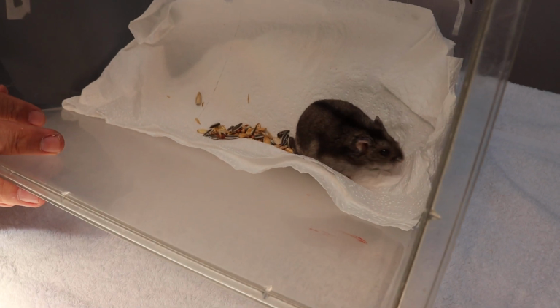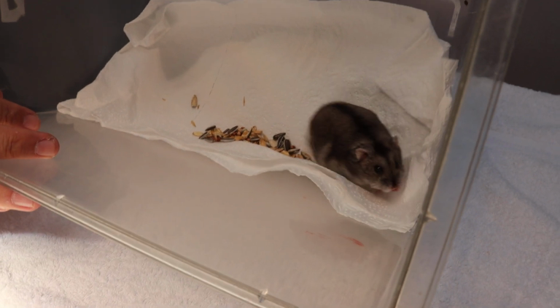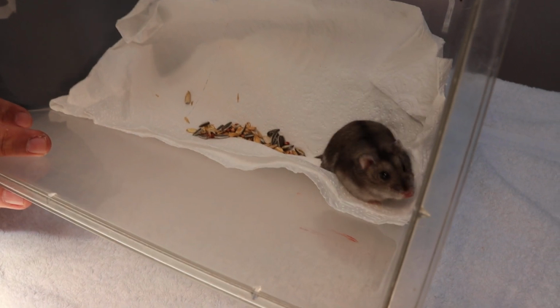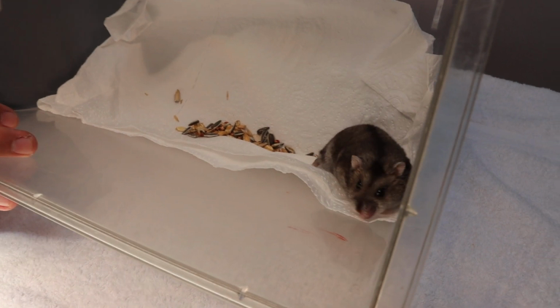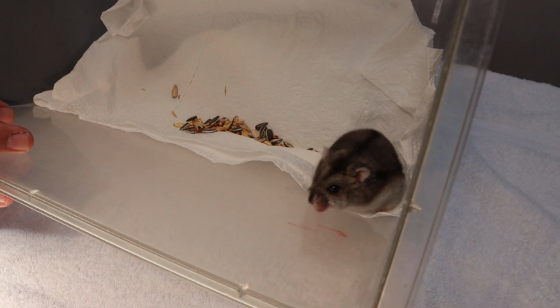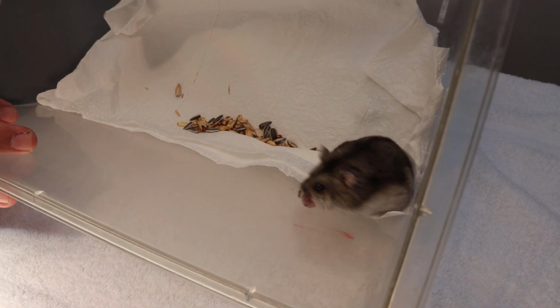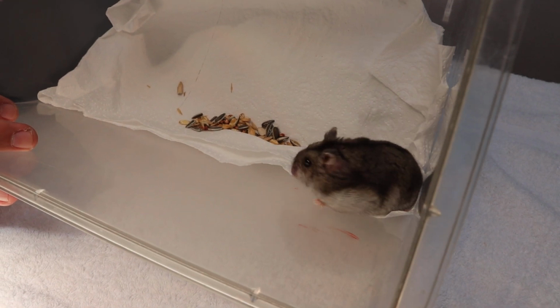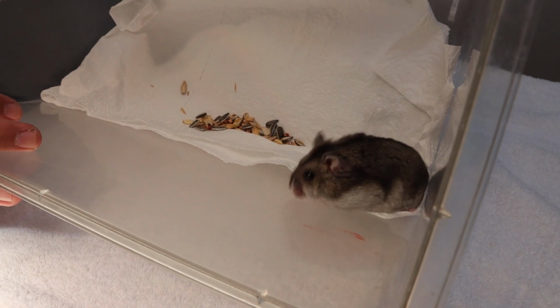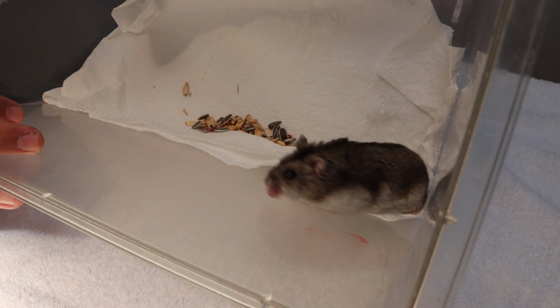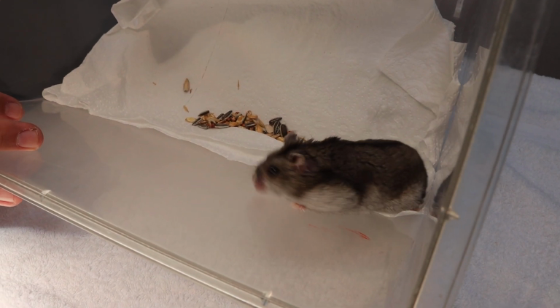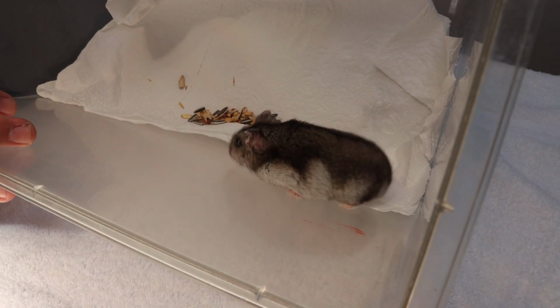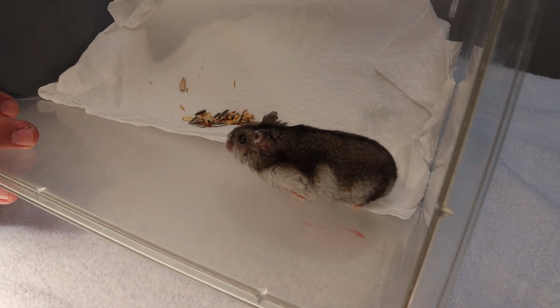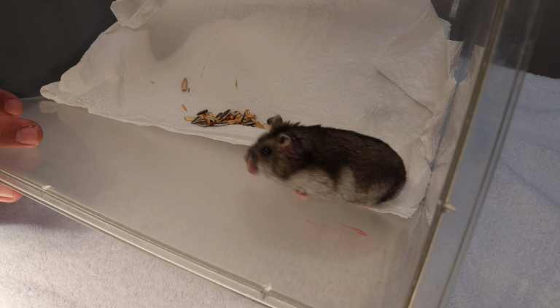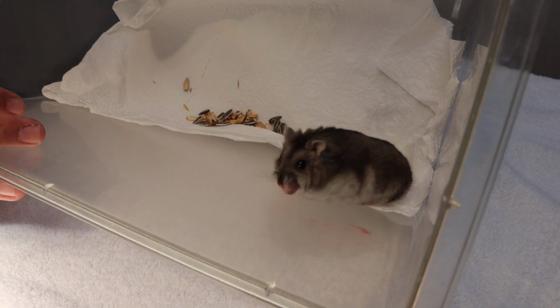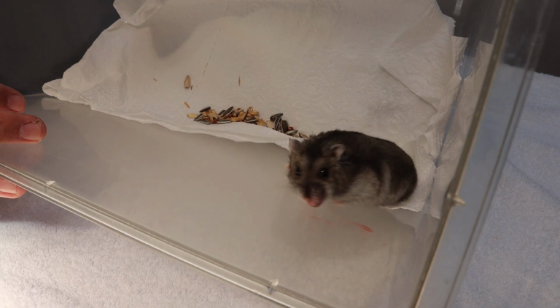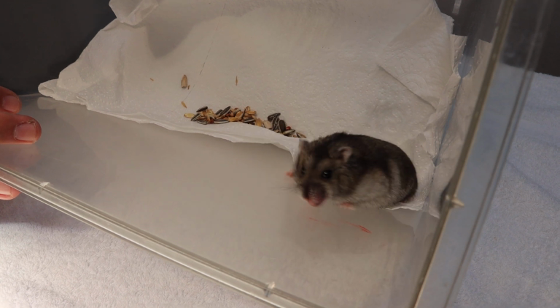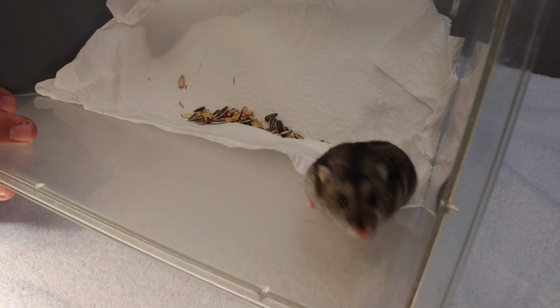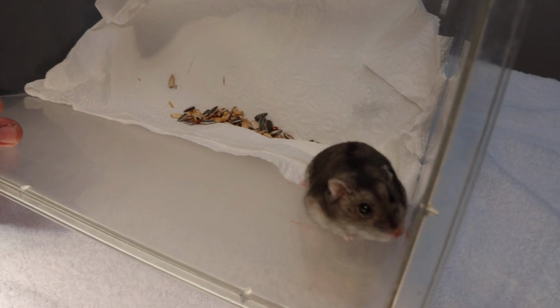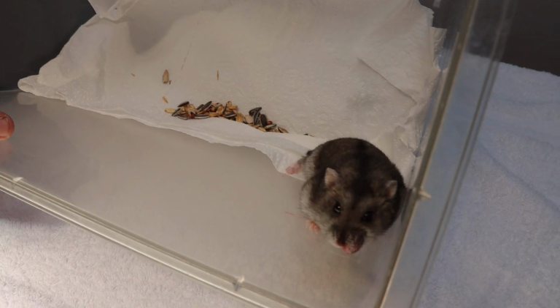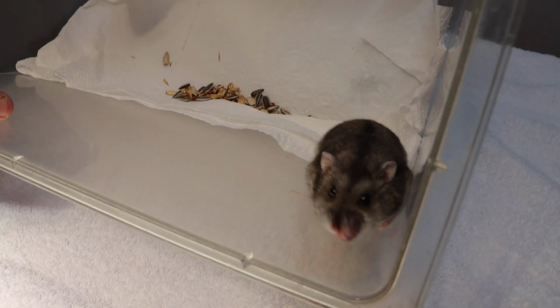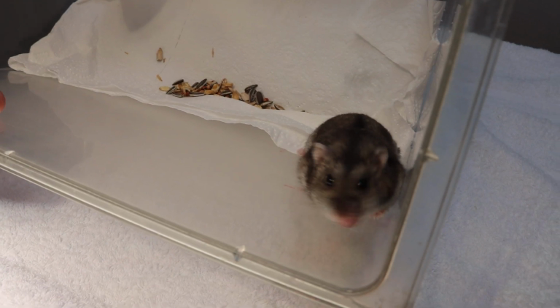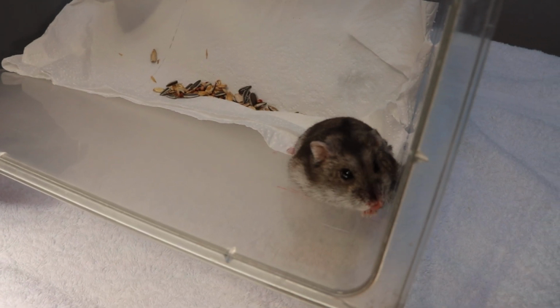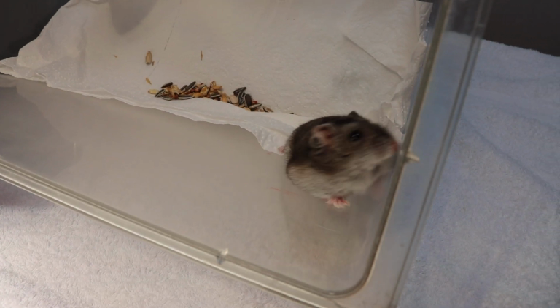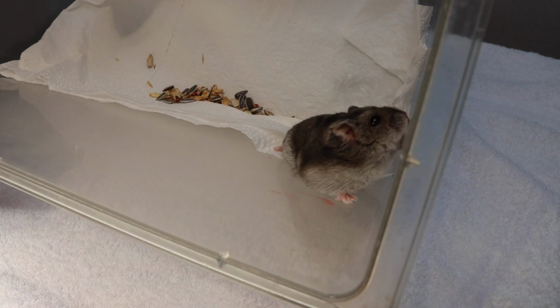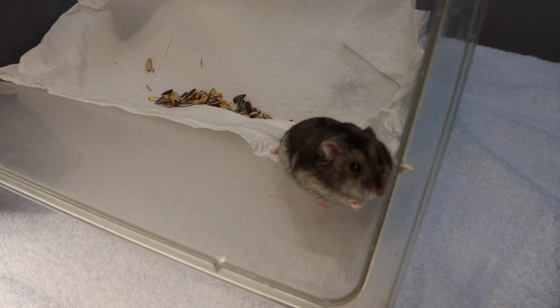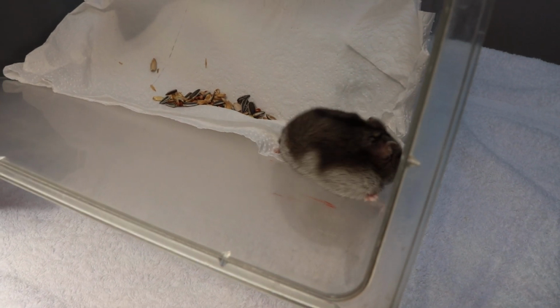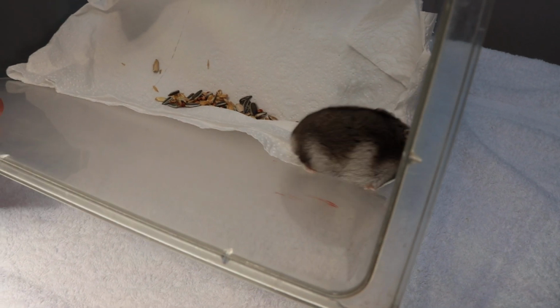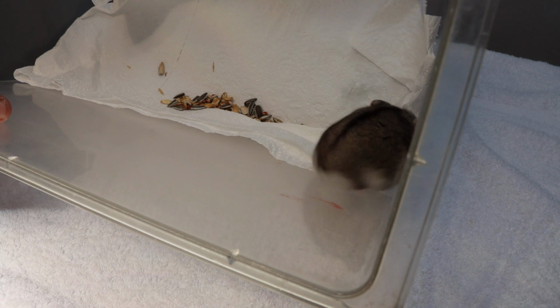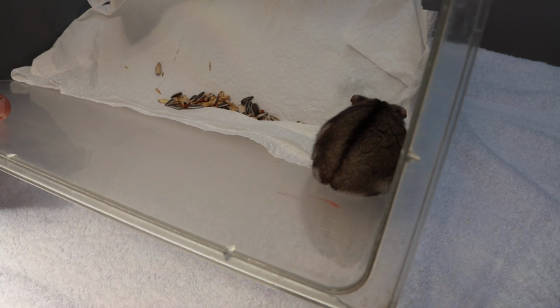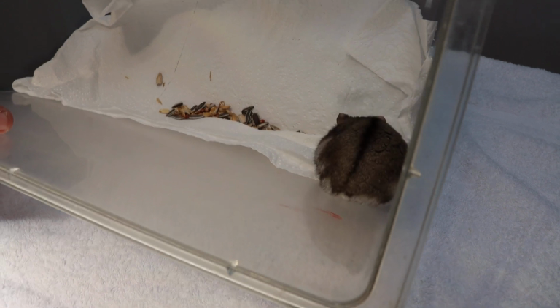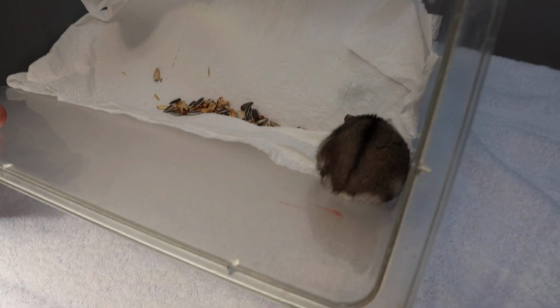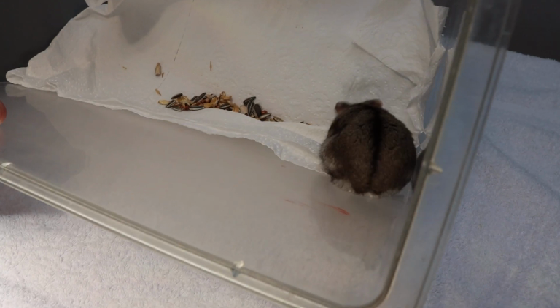Today is the 12th of November 2020. This is a one-year-old female winter white dwarf hamster, came in with the complaint of swollen lips.